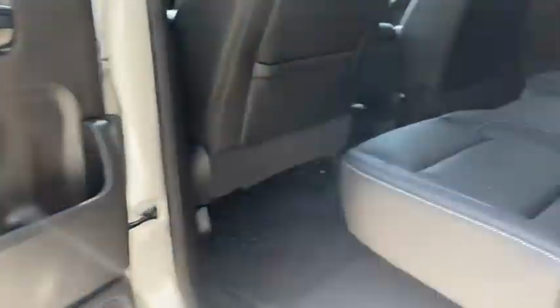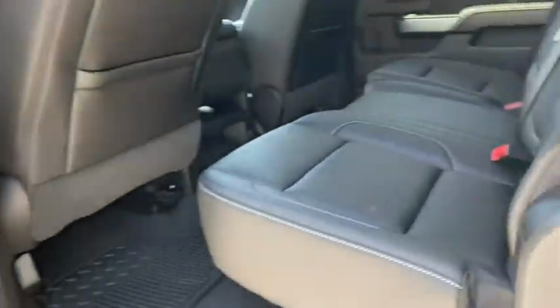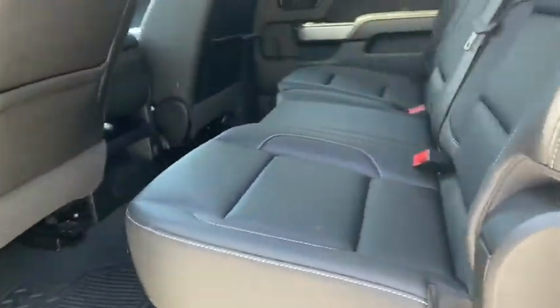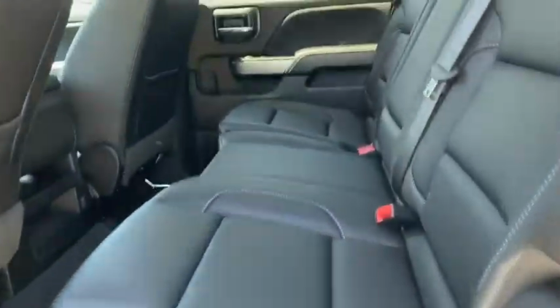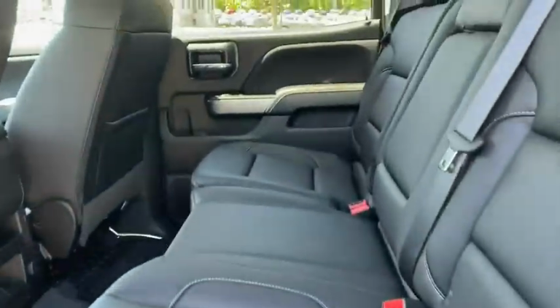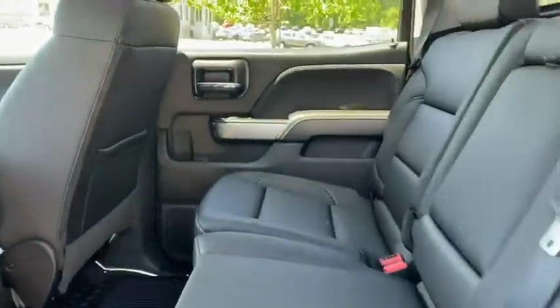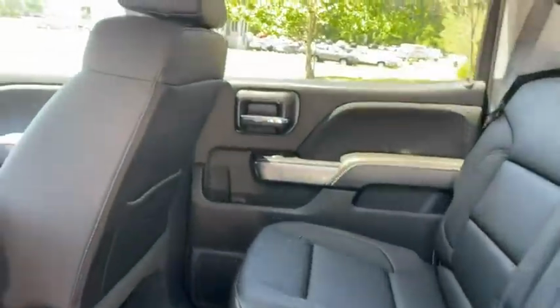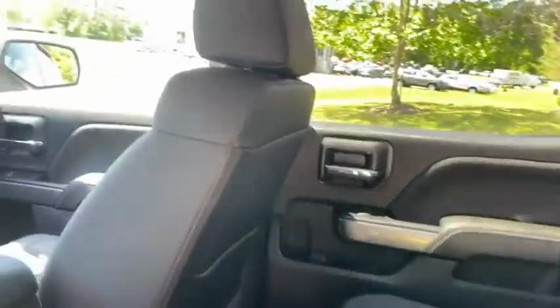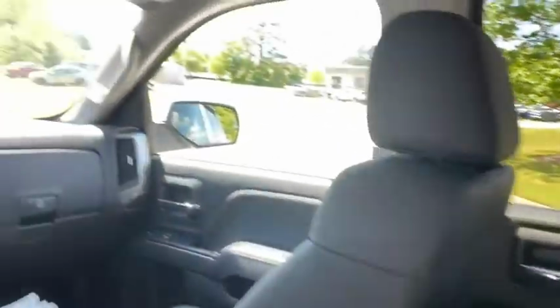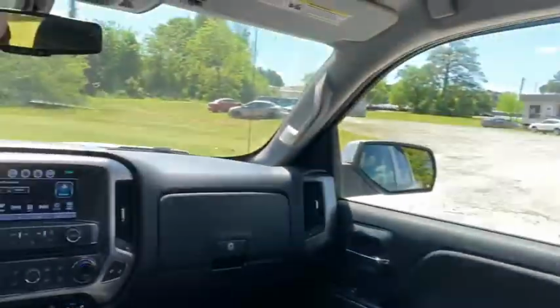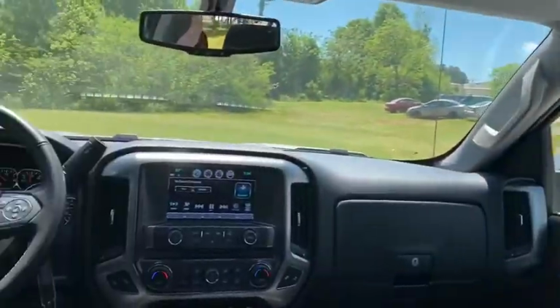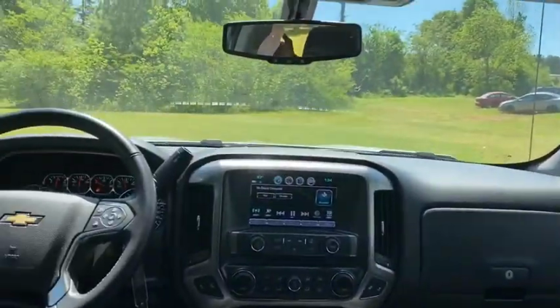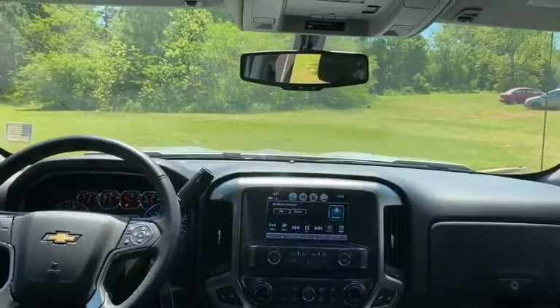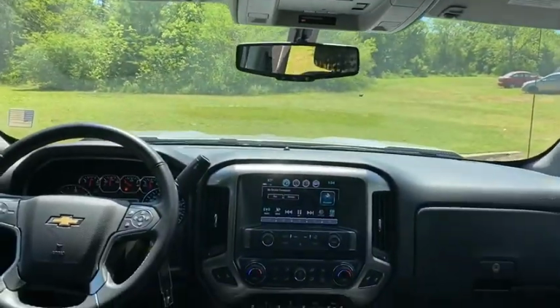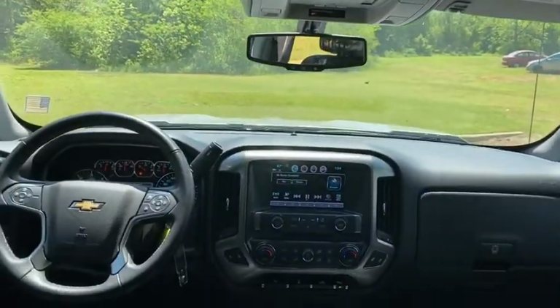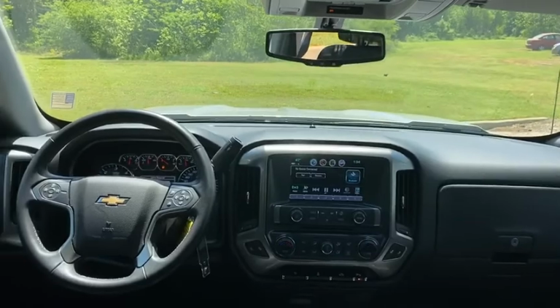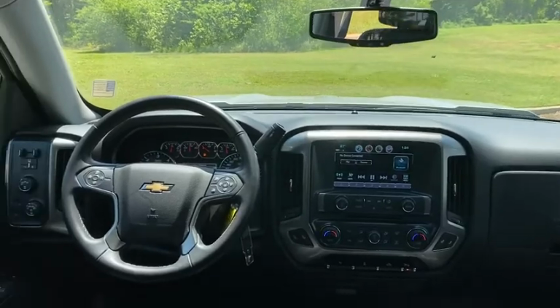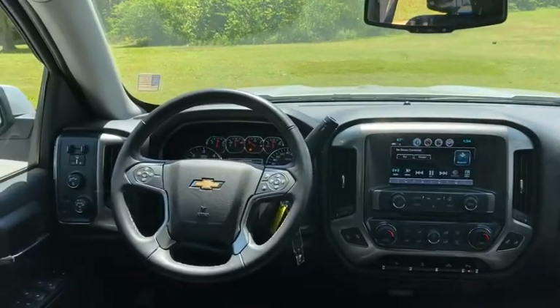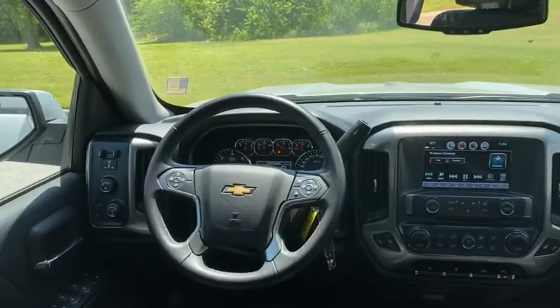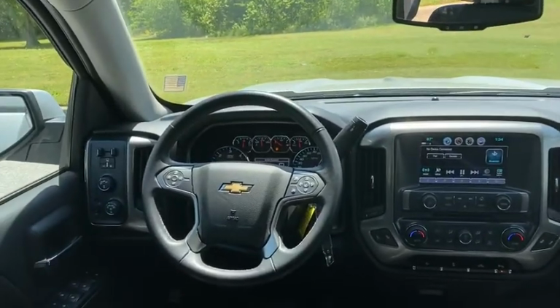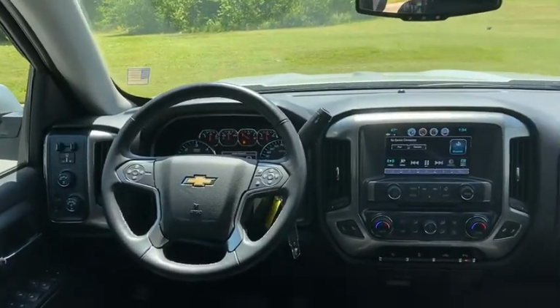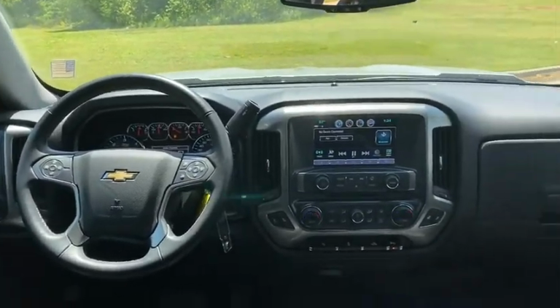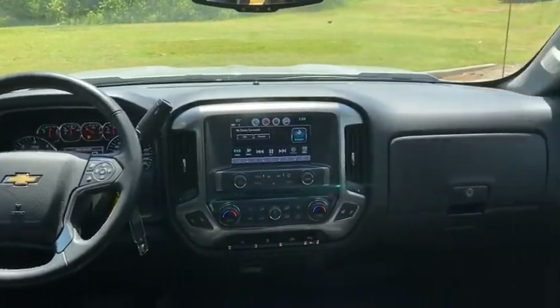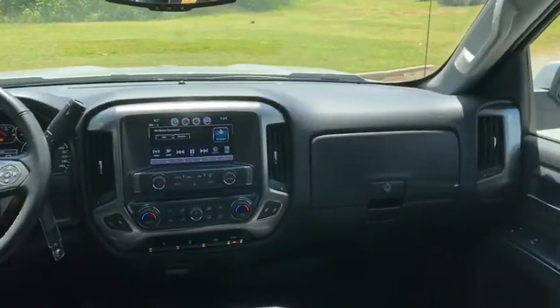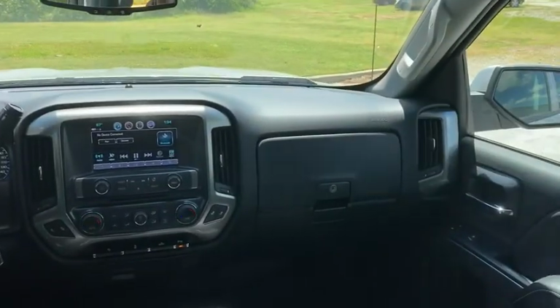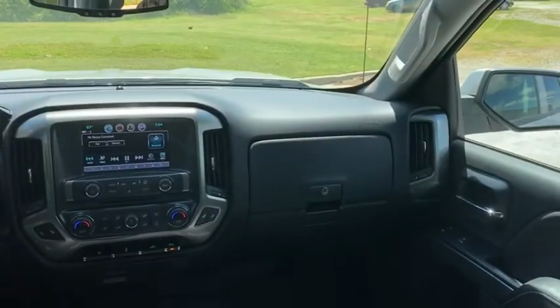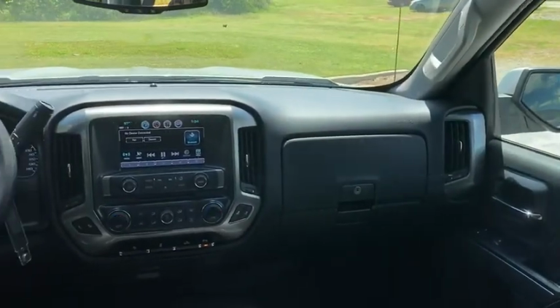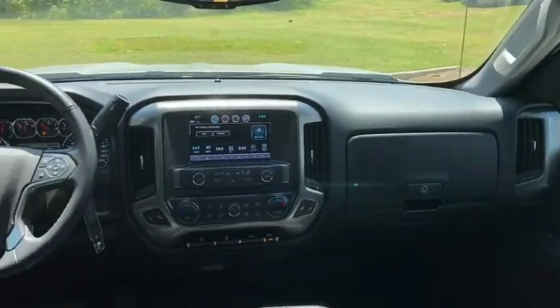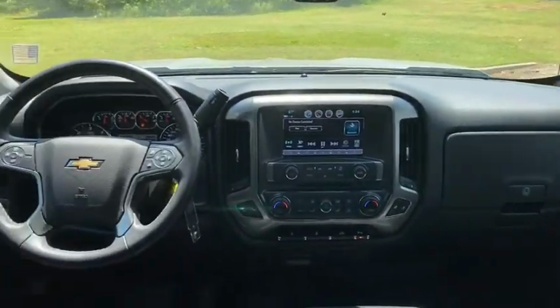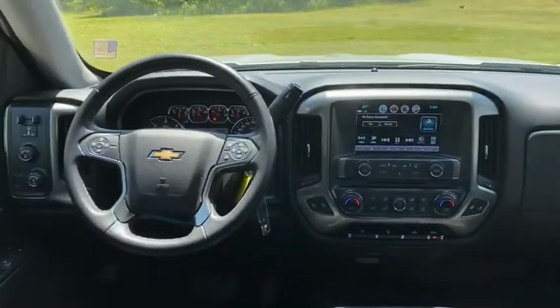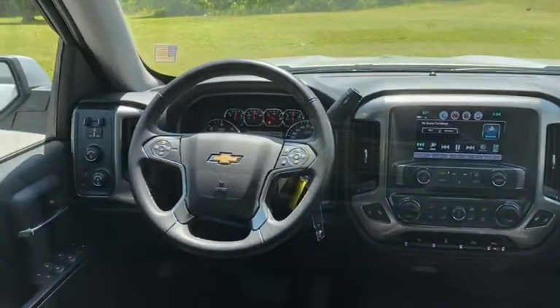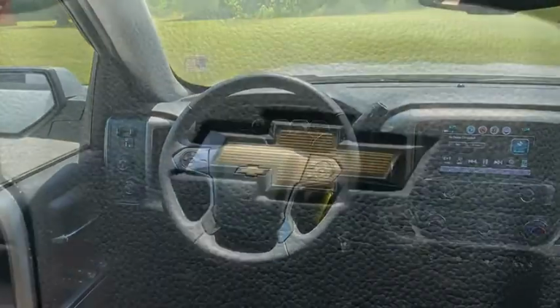Bluetooth, leather-wrapped steering wheel, power steering, adjustable steering wheel, four-wheel drive, four mats, four-wheel disc brakes, cruise control, aluminum wheels.